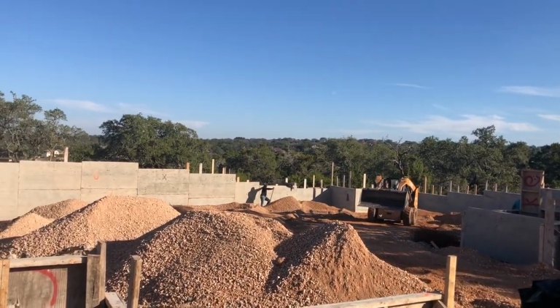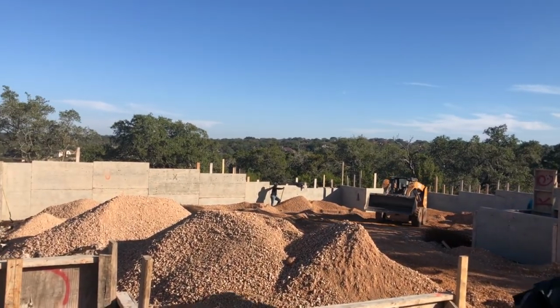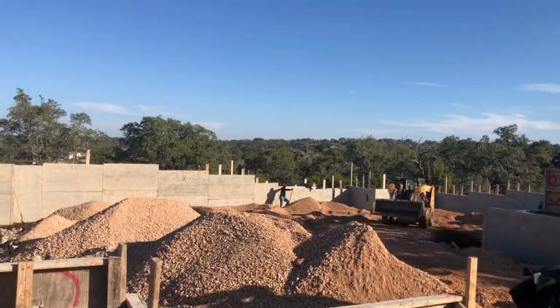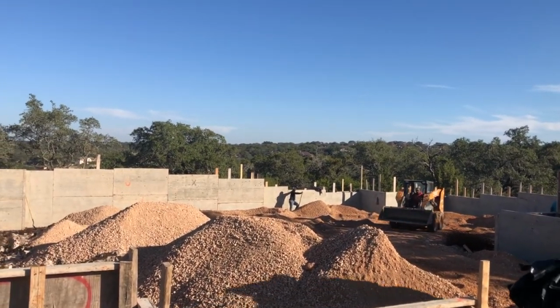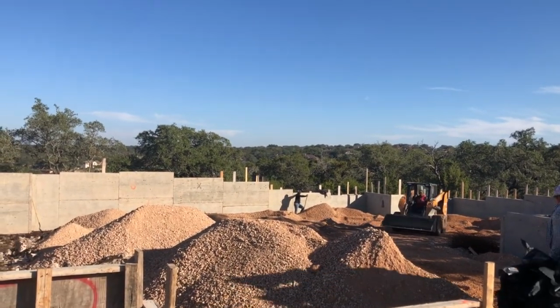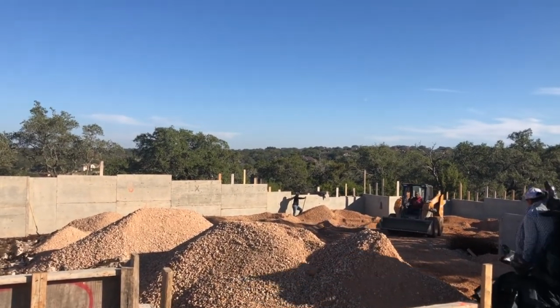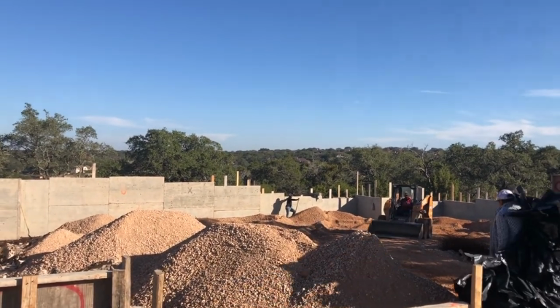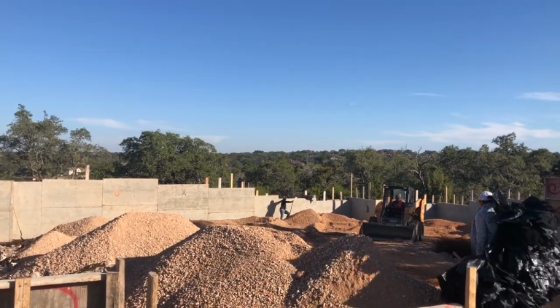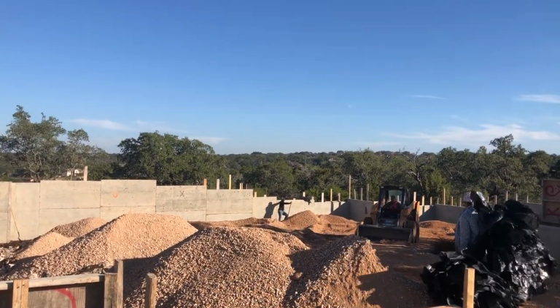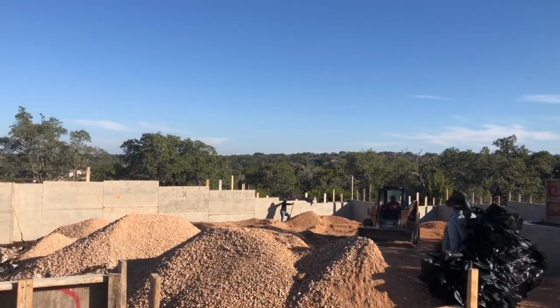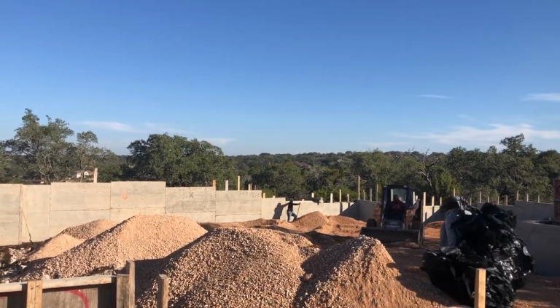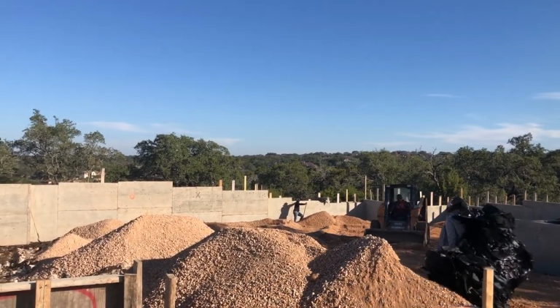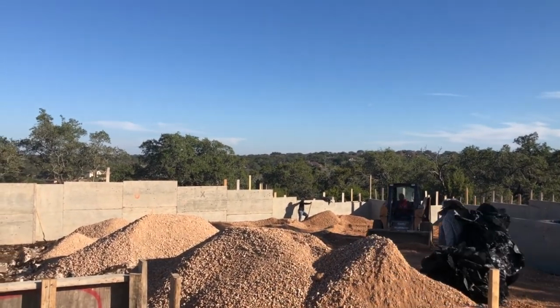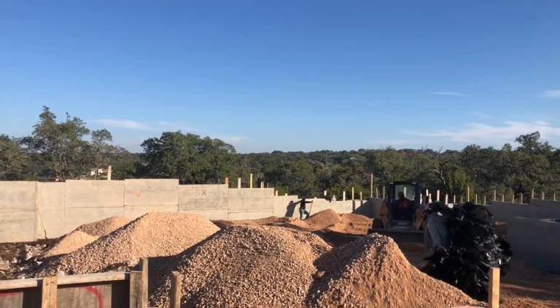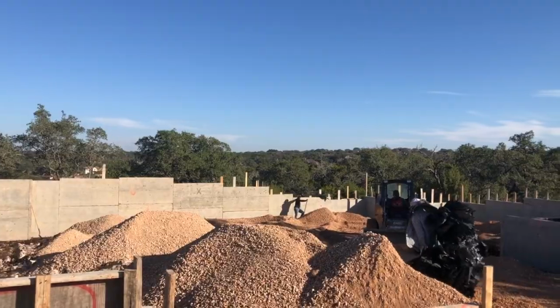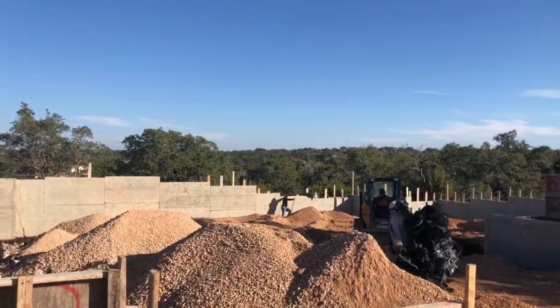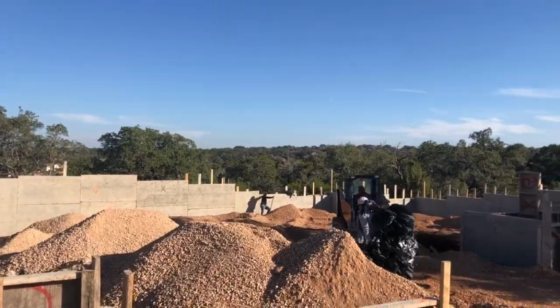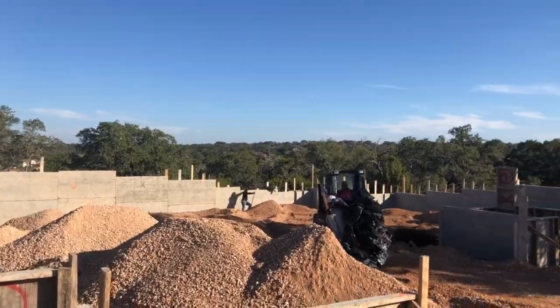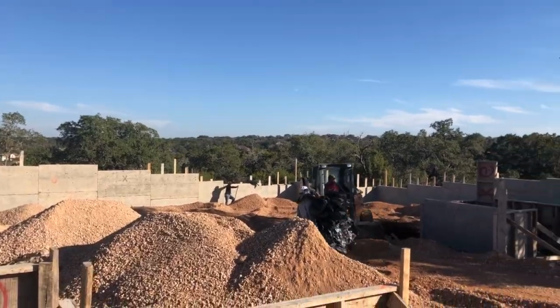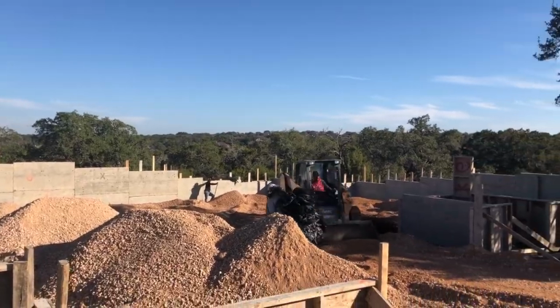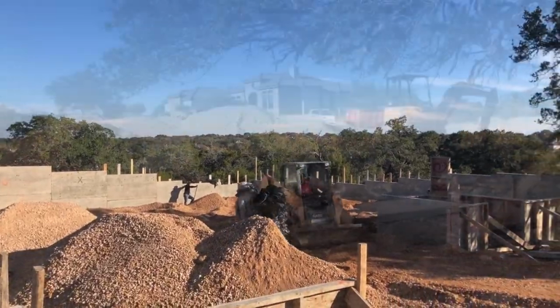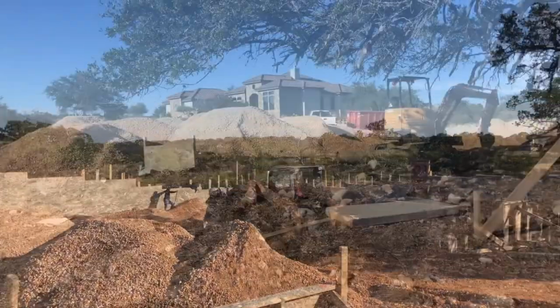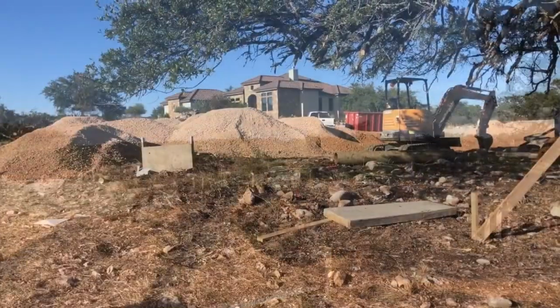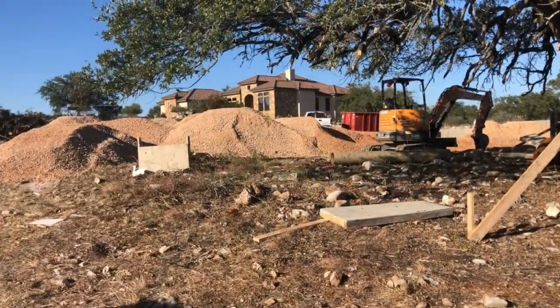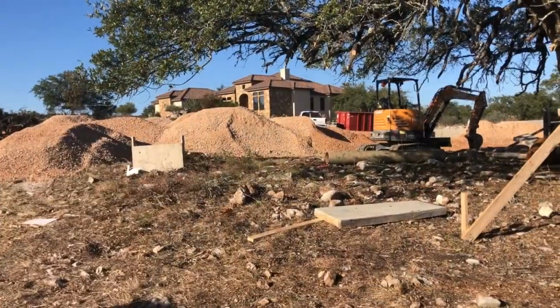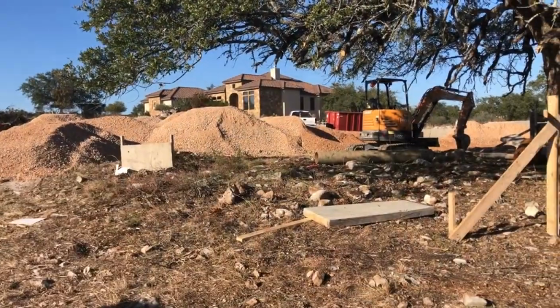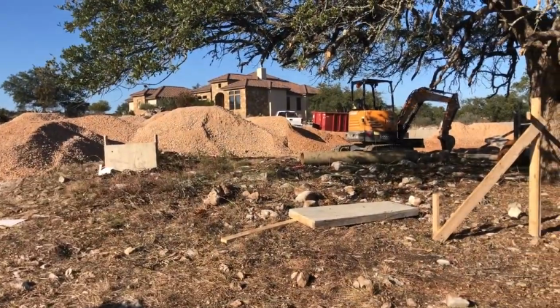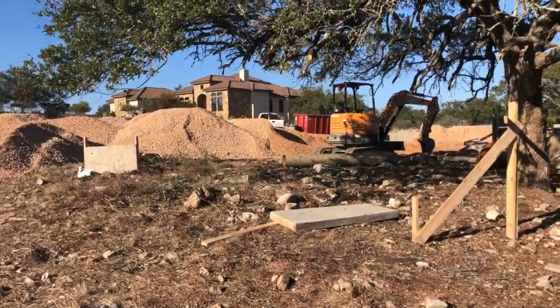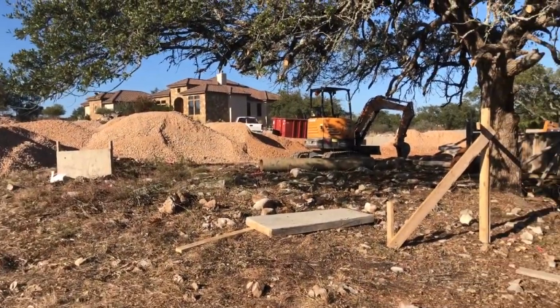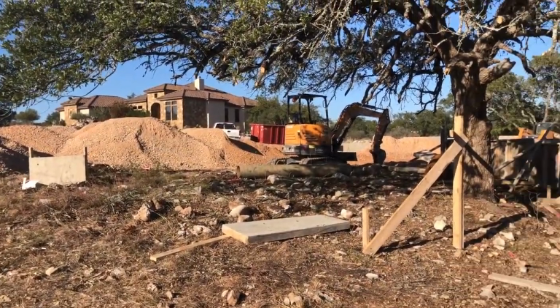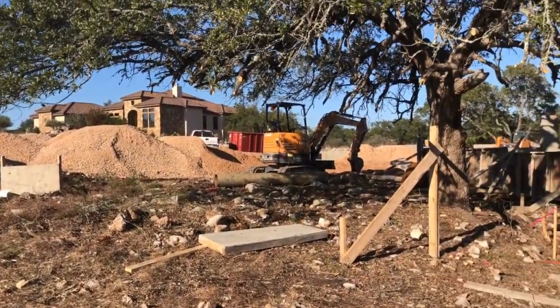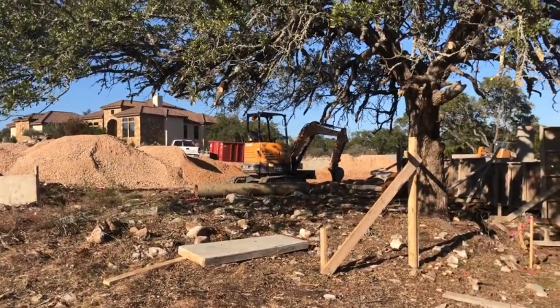And man, y'all are gonna have a great view looking out the back of this. This is gonna be your other side yard.